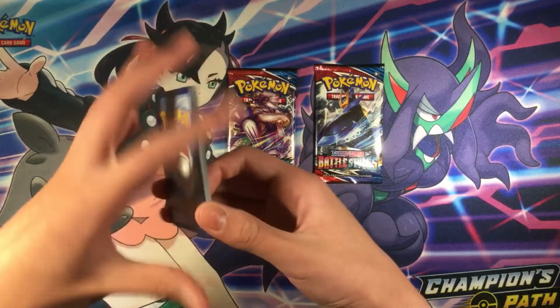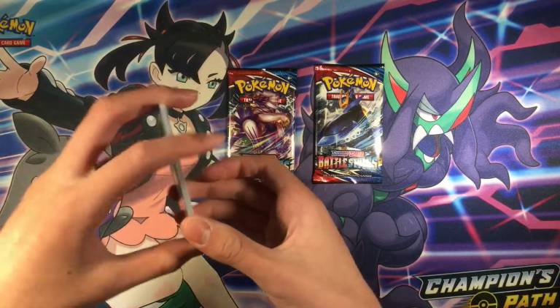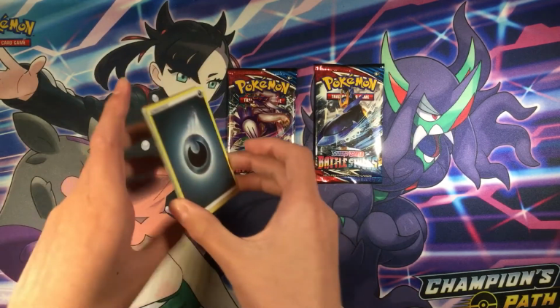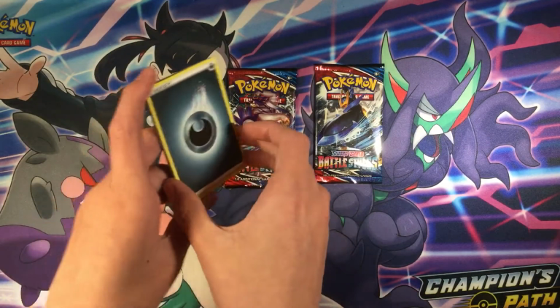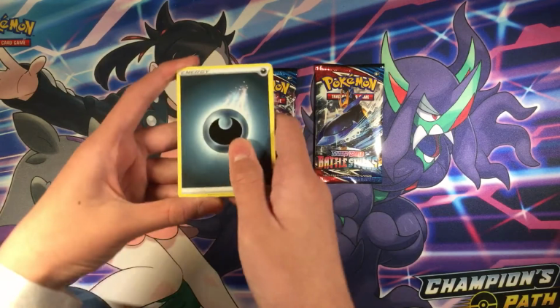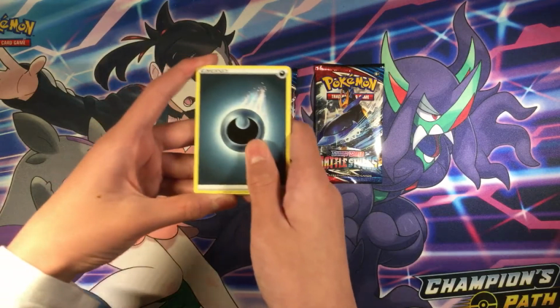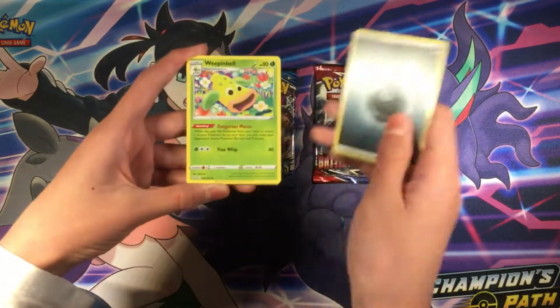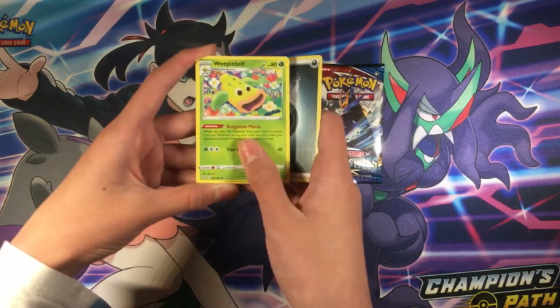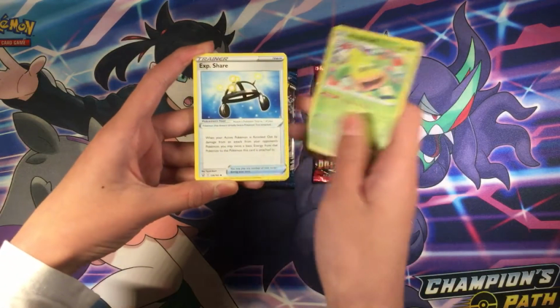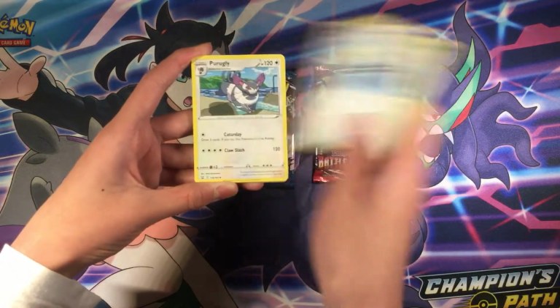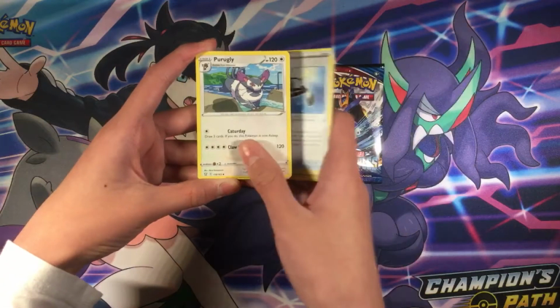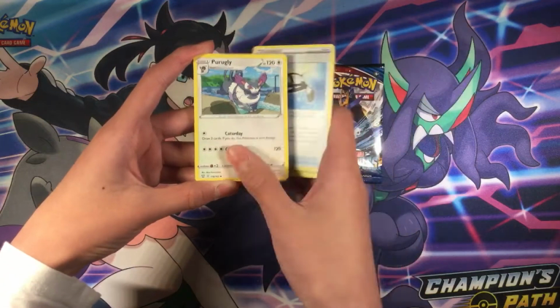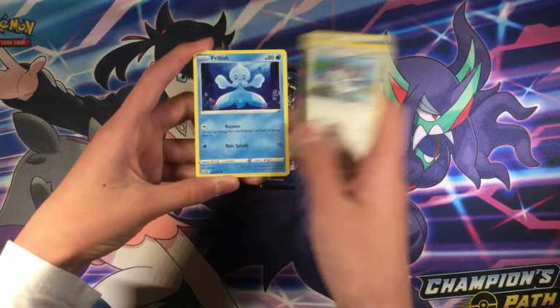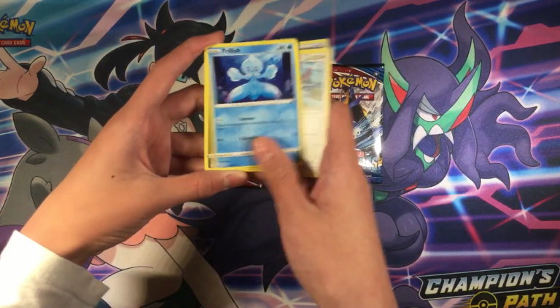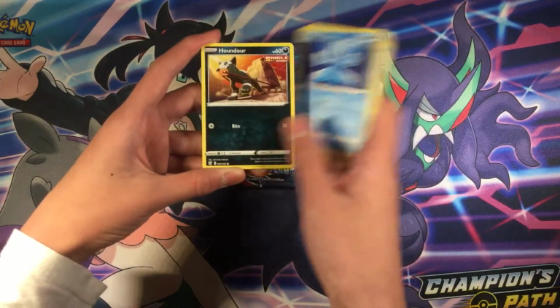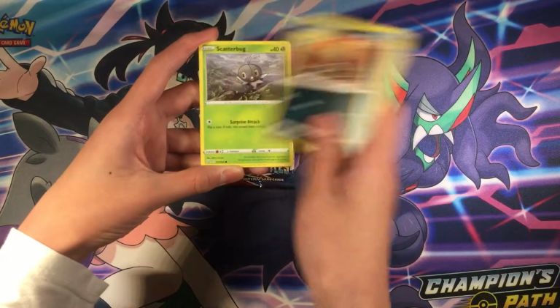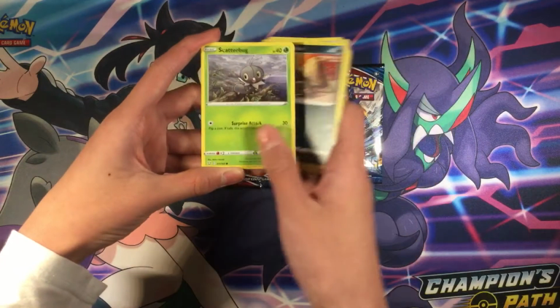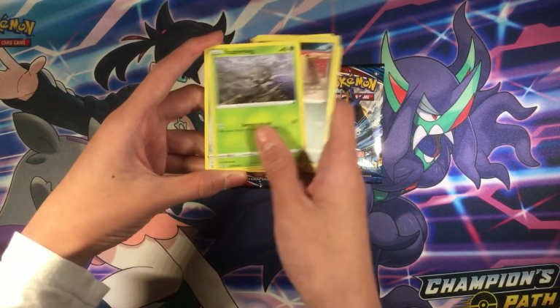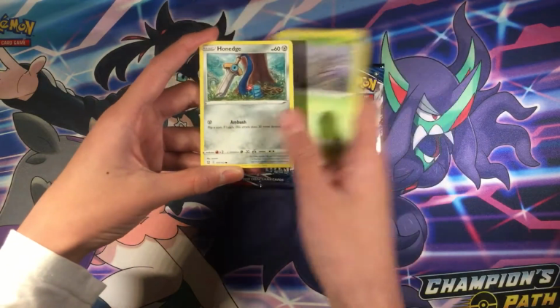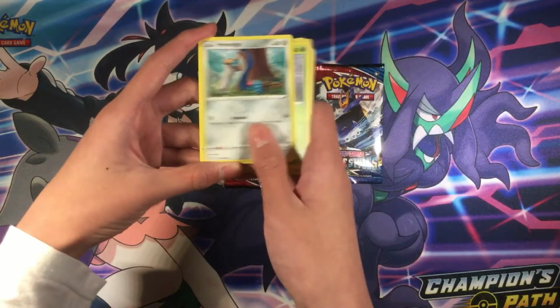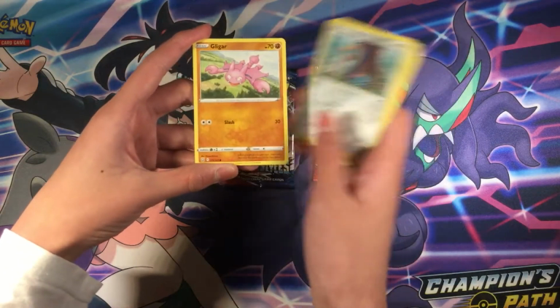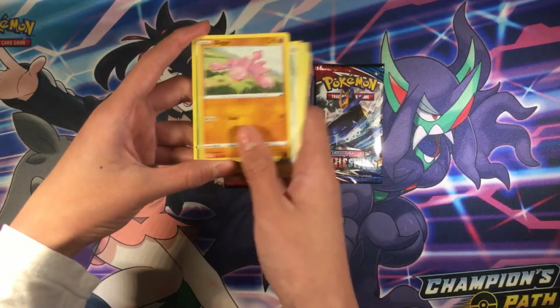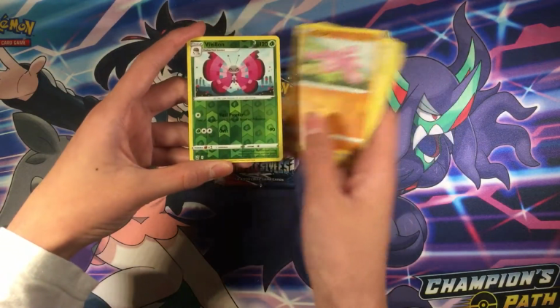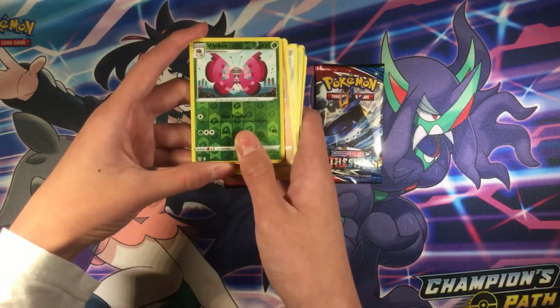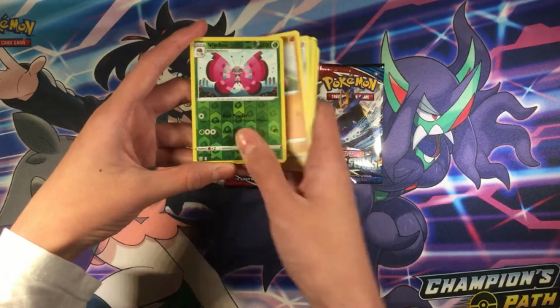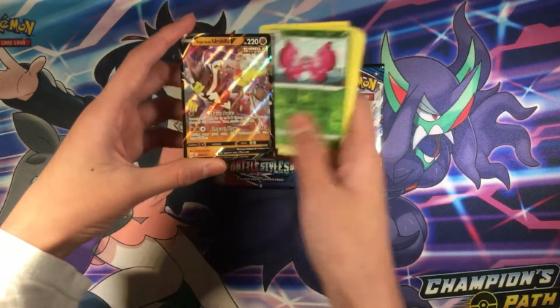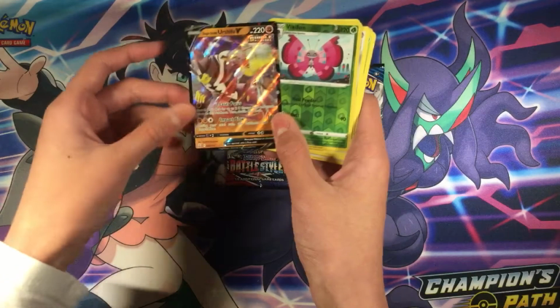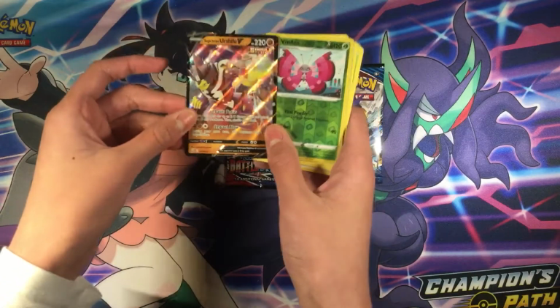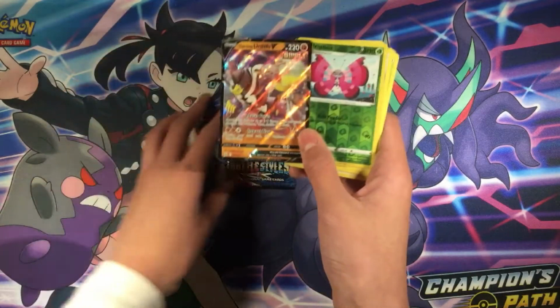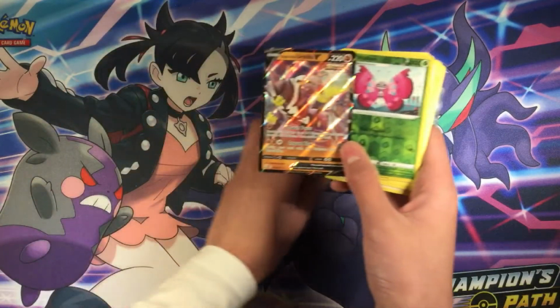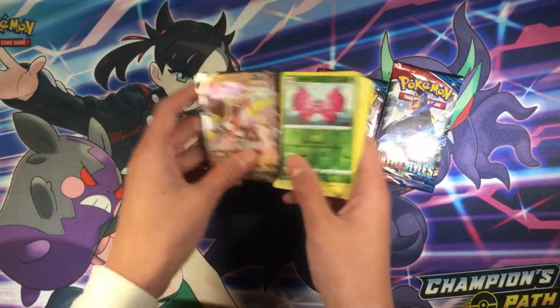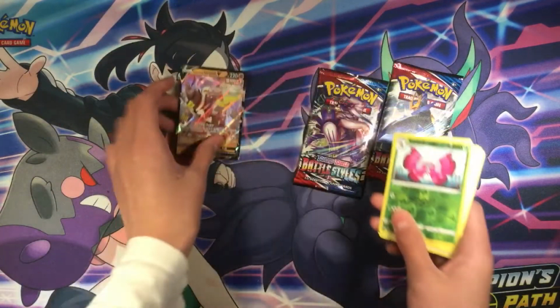Four to the front: Dark Energy, Weeping Bell, Grillfish, Houndour, Scatterbug, Houghtonage, Gligar, and Single Strike Urshifu V — pretty nice card.